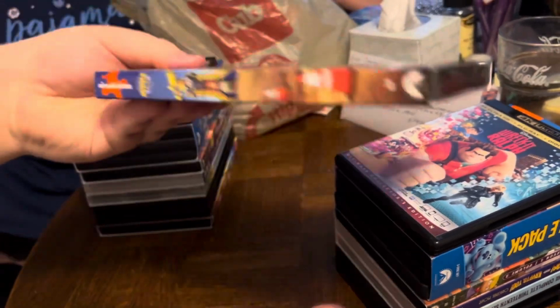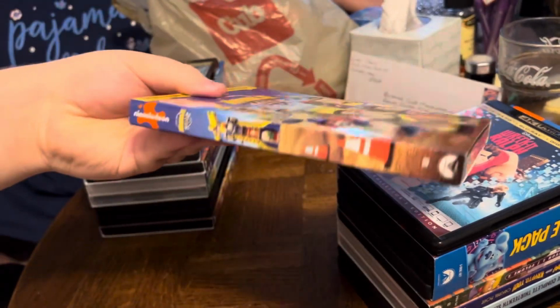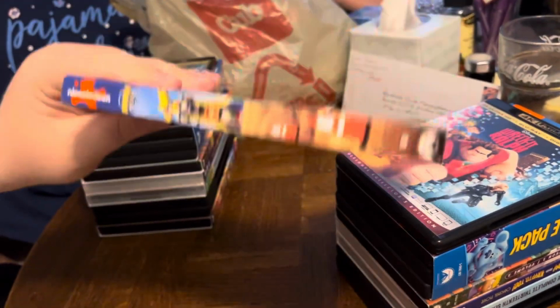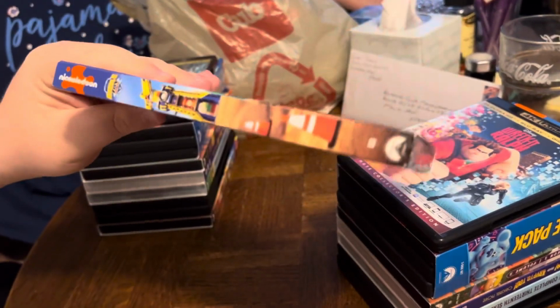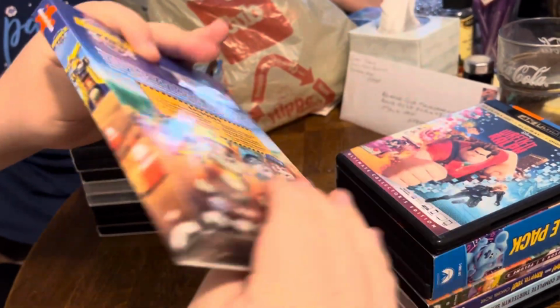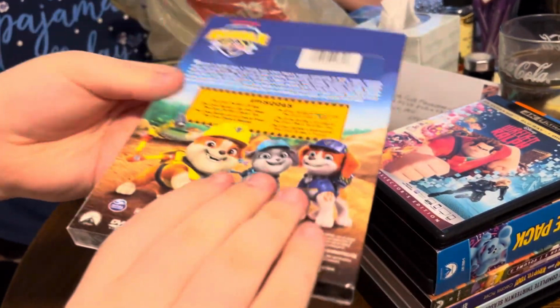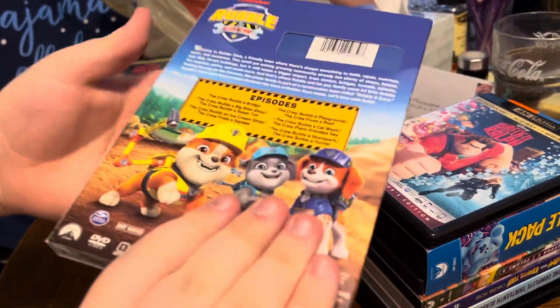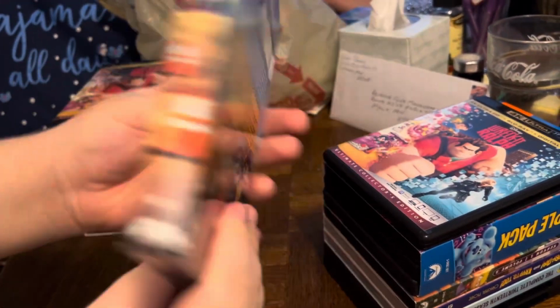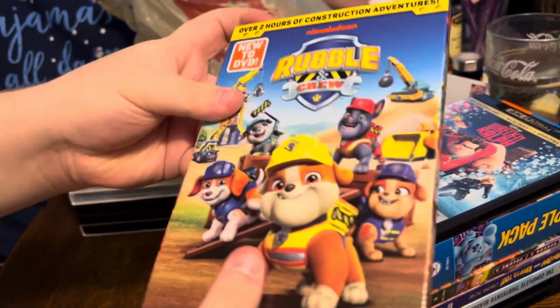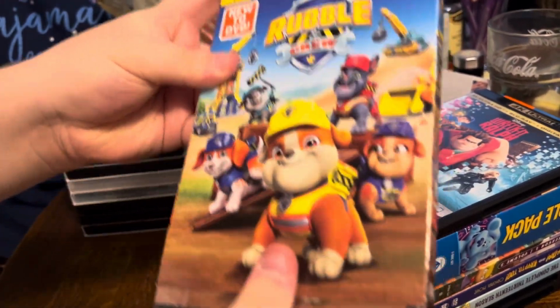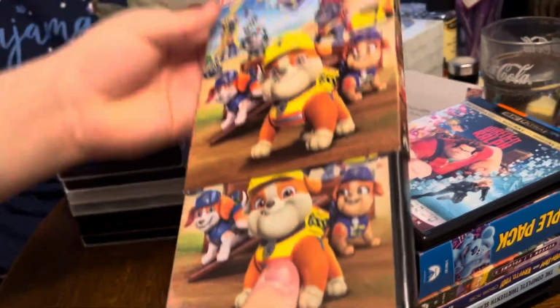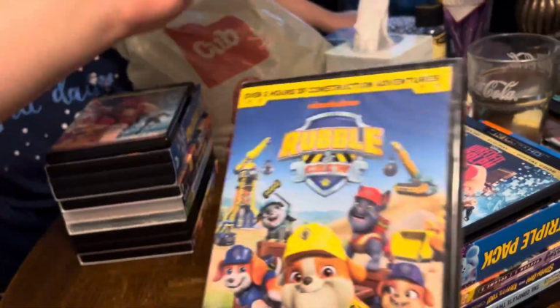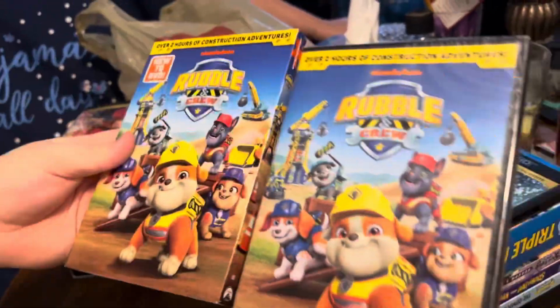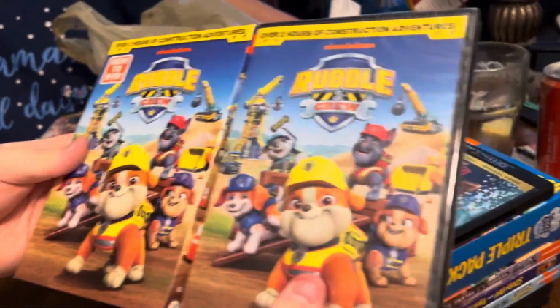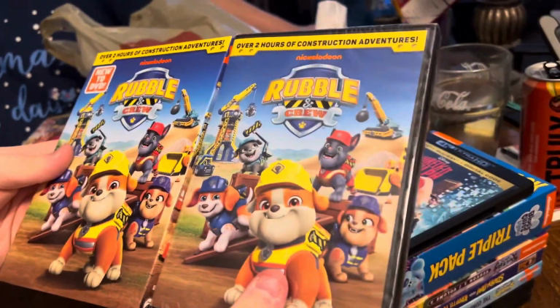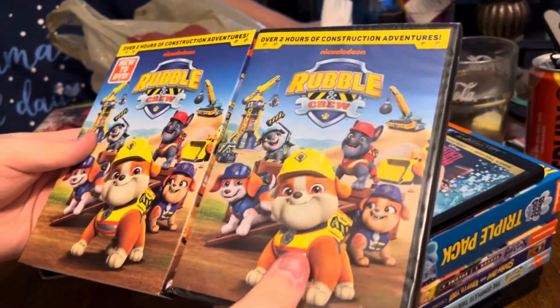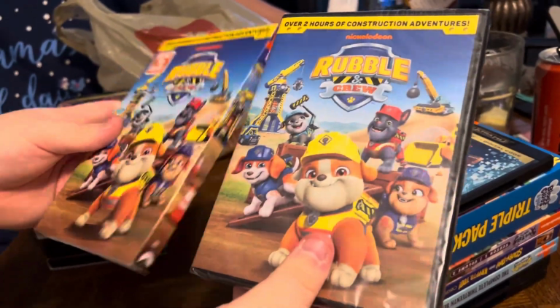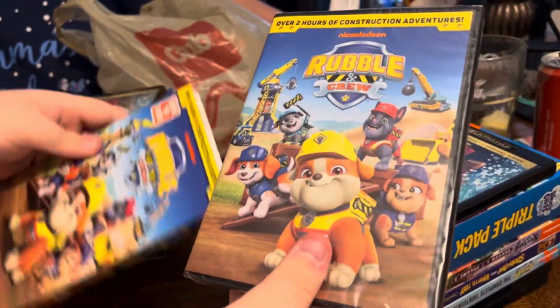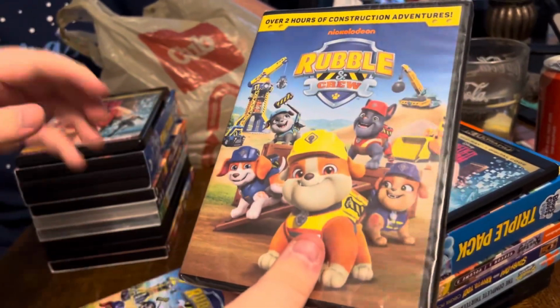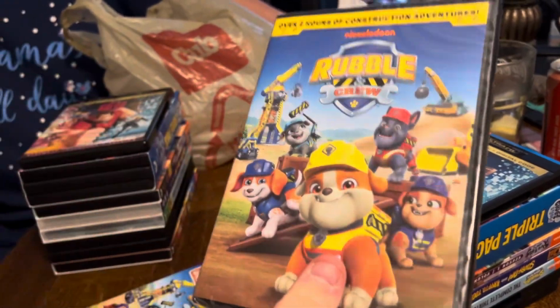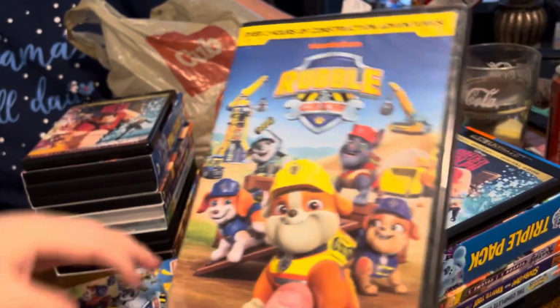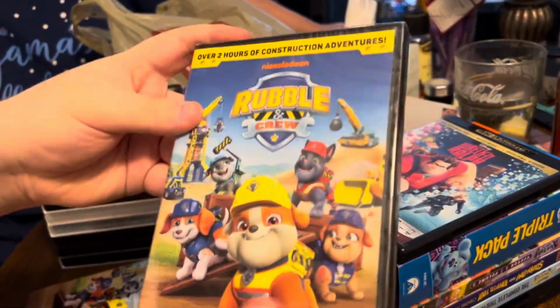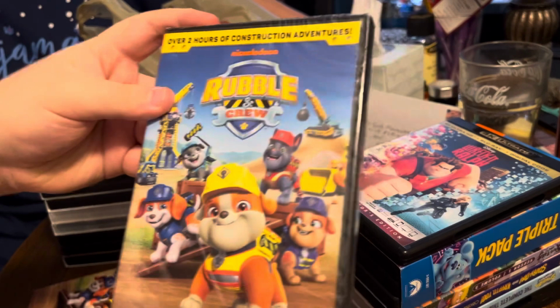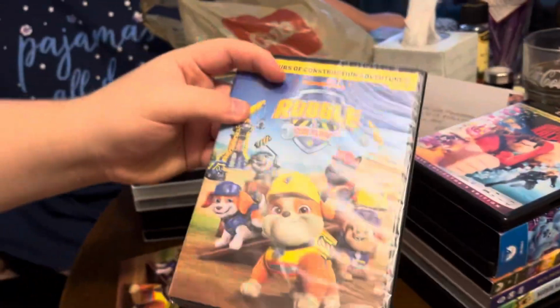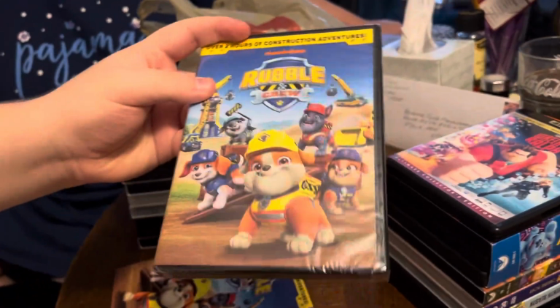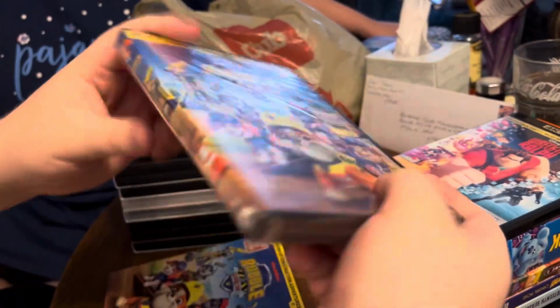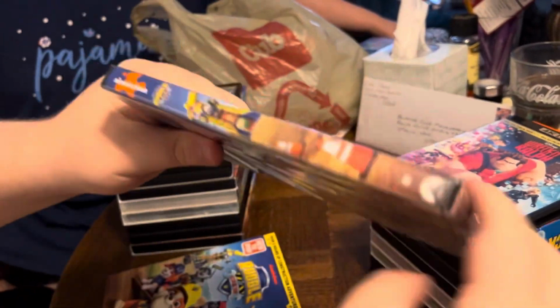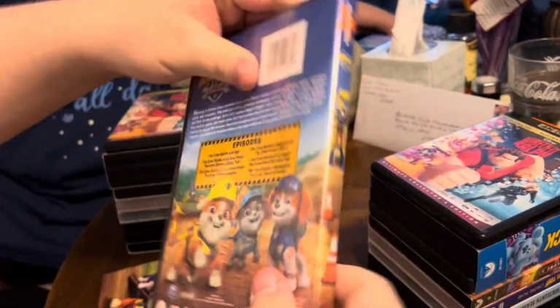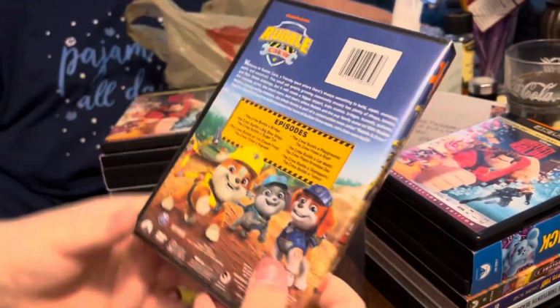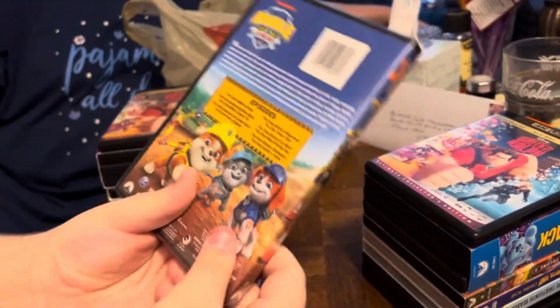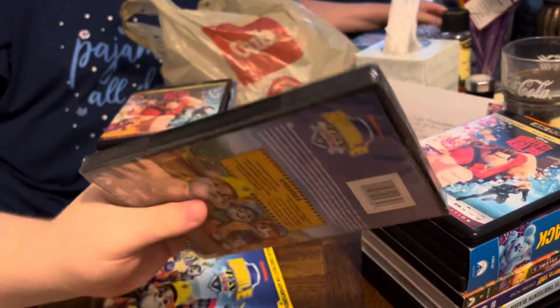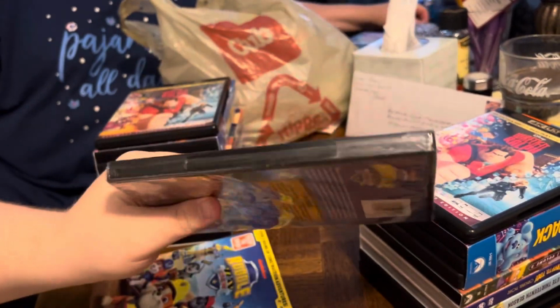We have the front, the side, the other side, and the back. Let's open it up — we have matching covers. What do you say we rip the plastic off the last one and open it up and see what's inside?